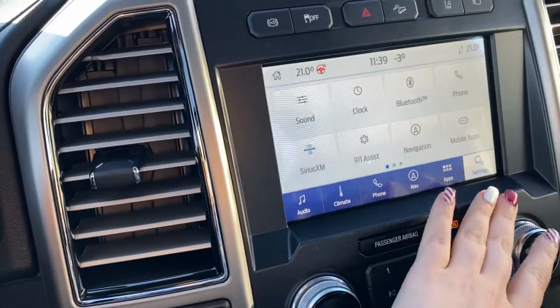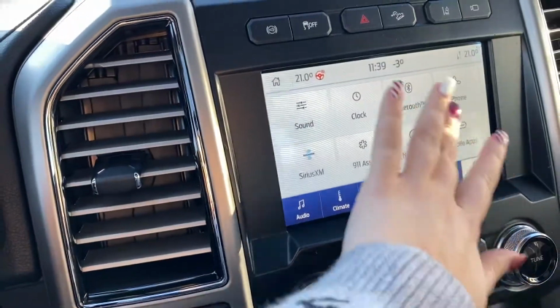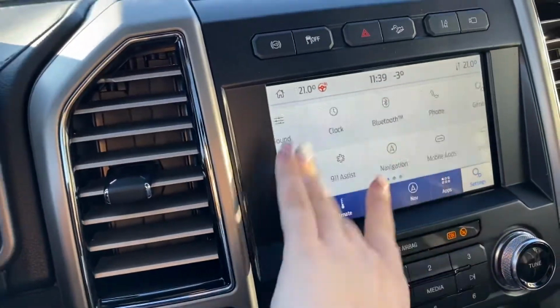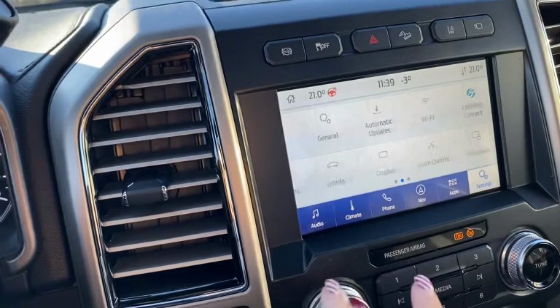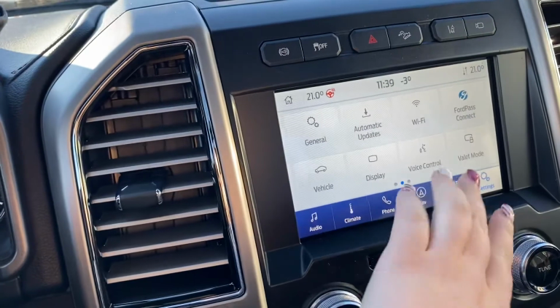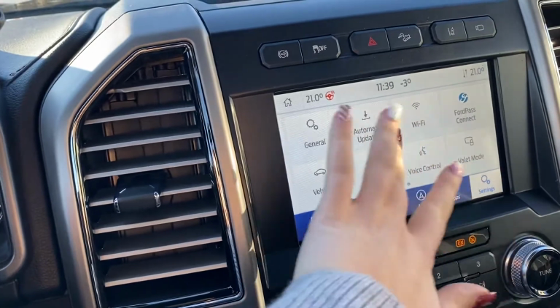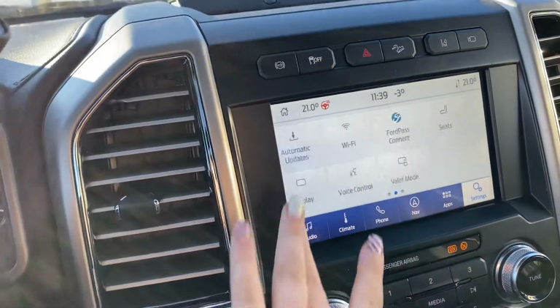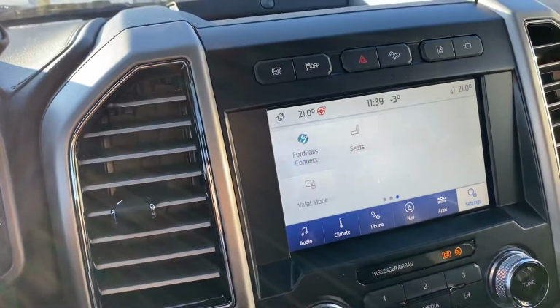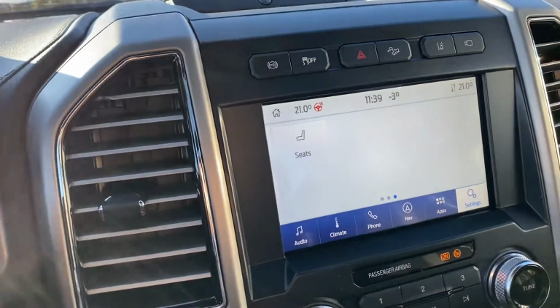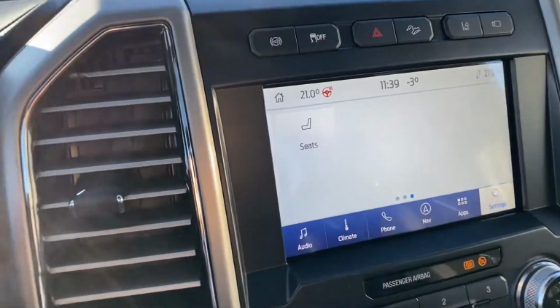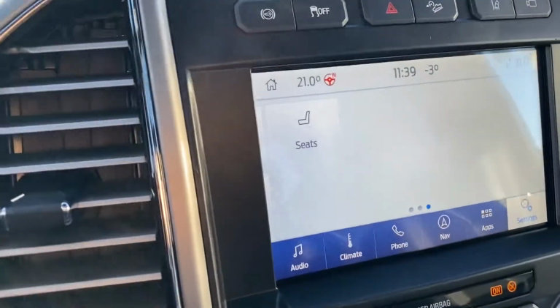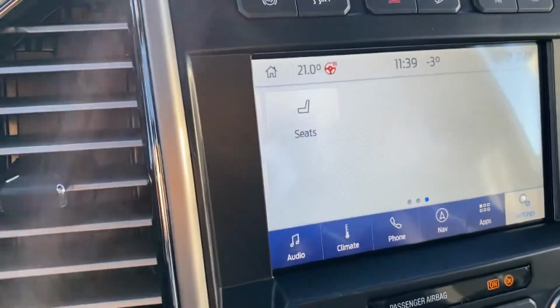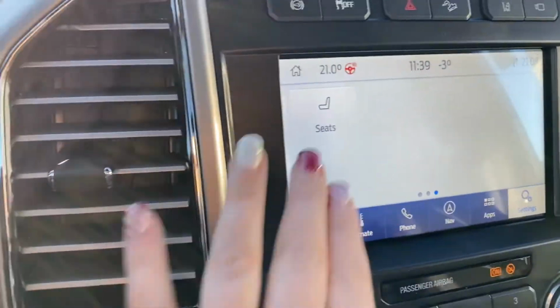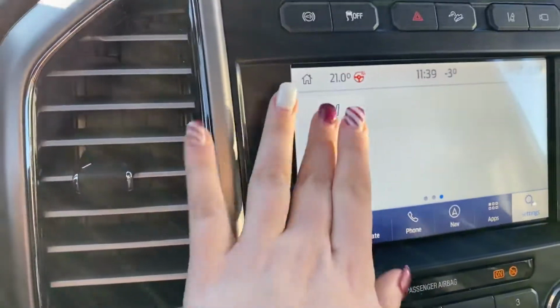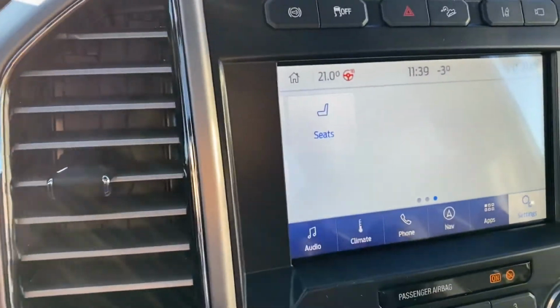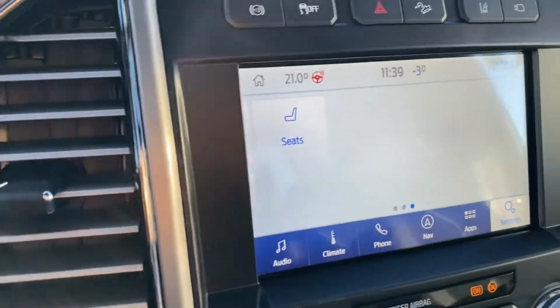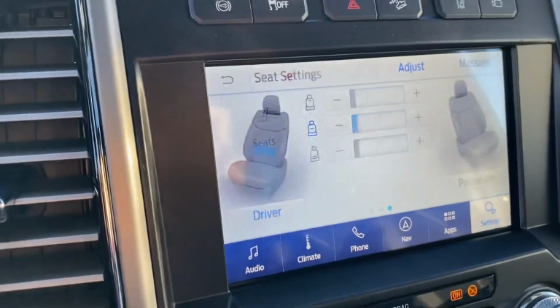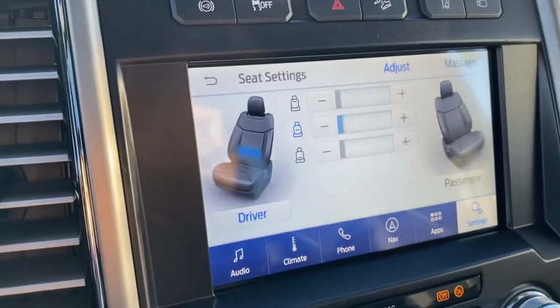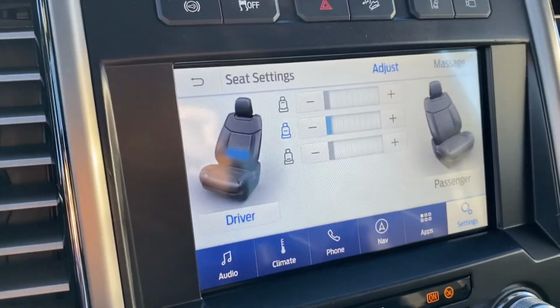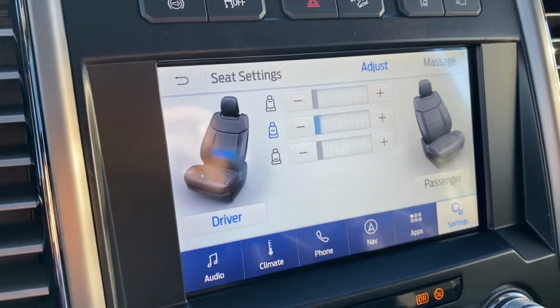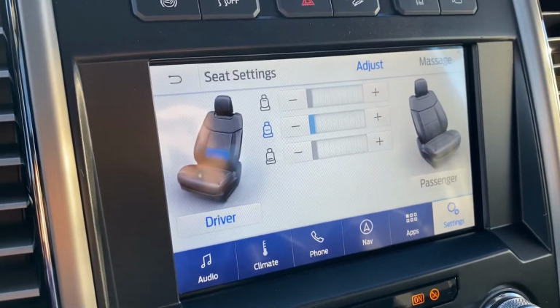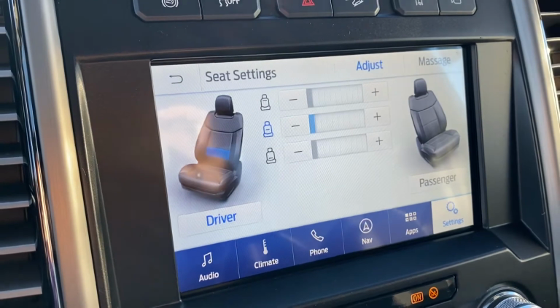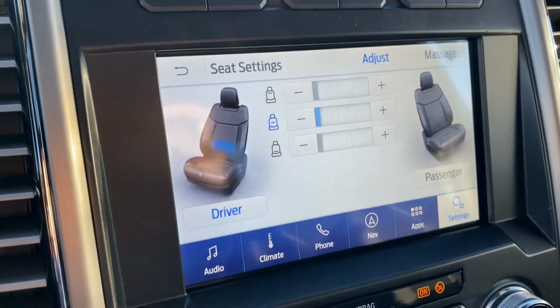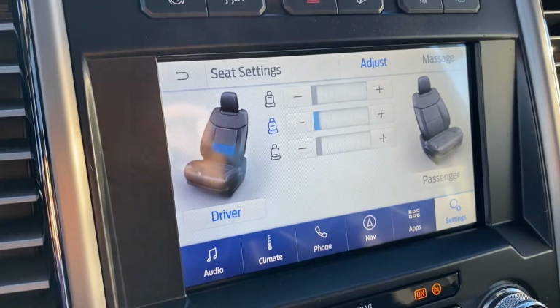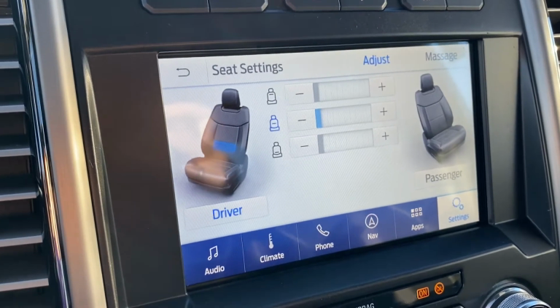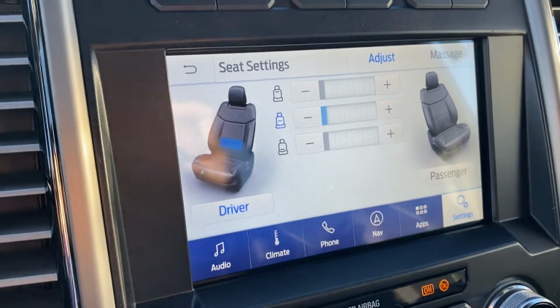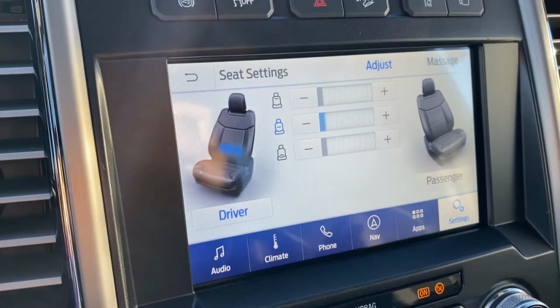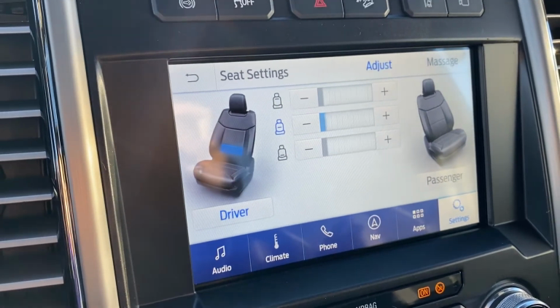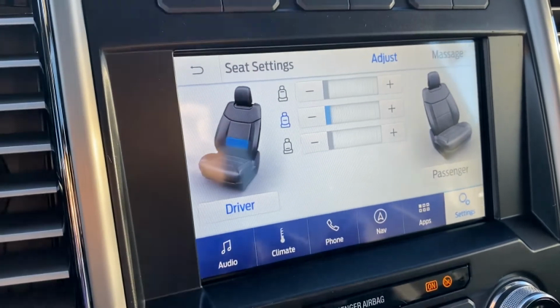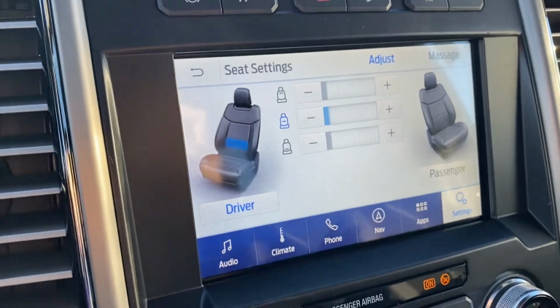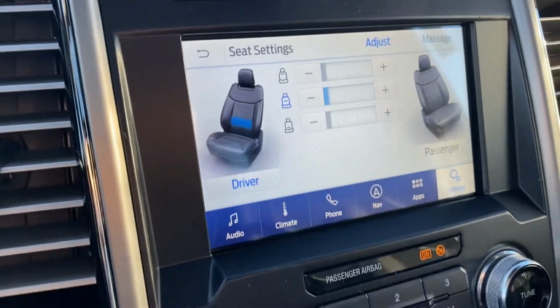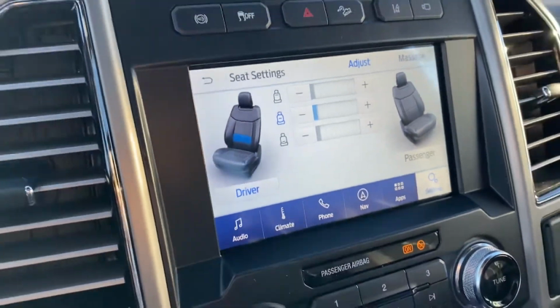If you go into your settings at the very back, you've got seats — this allows you to have massaging seats. Turn them on on the long drives, it's wonderful.